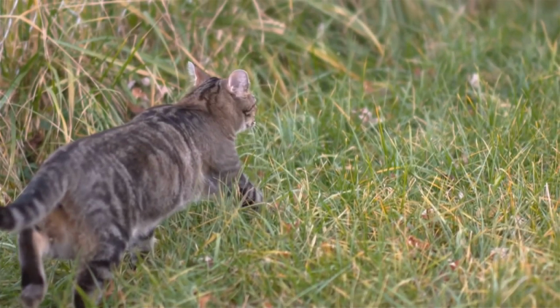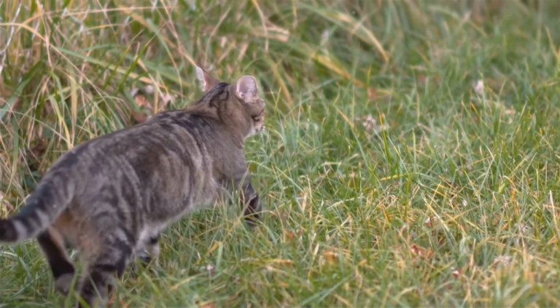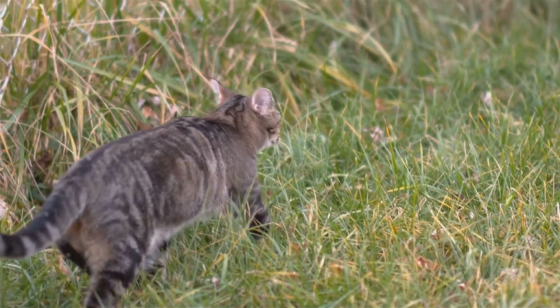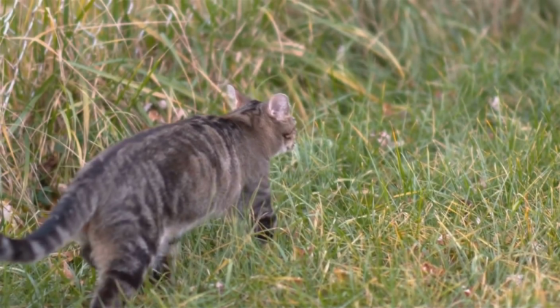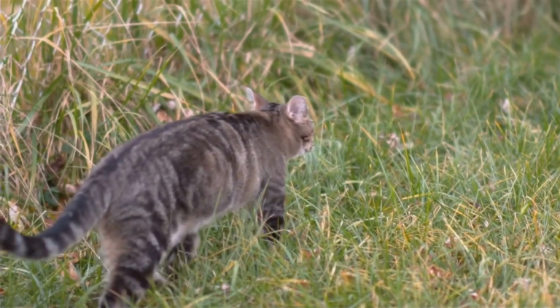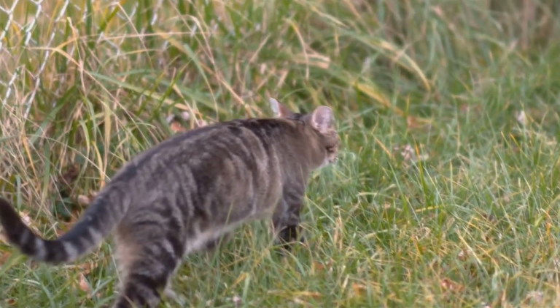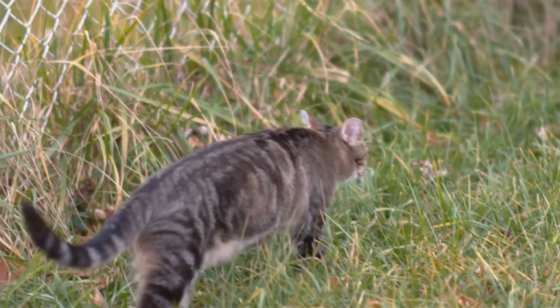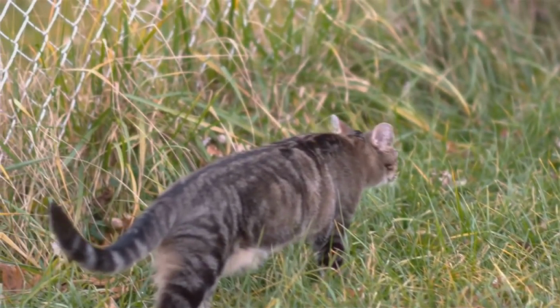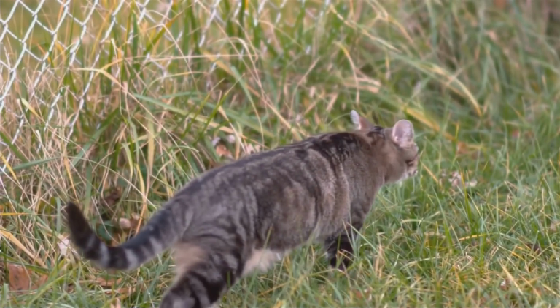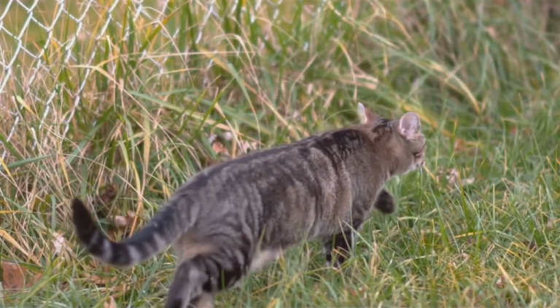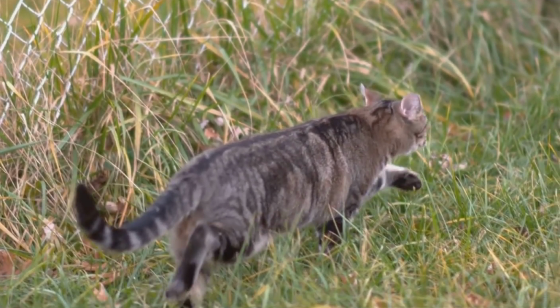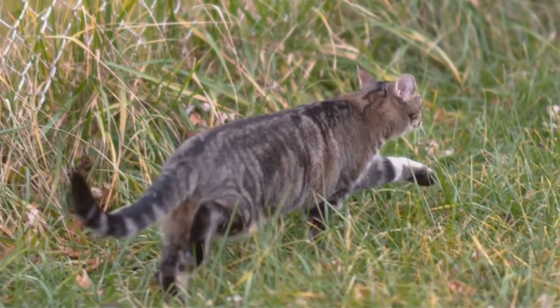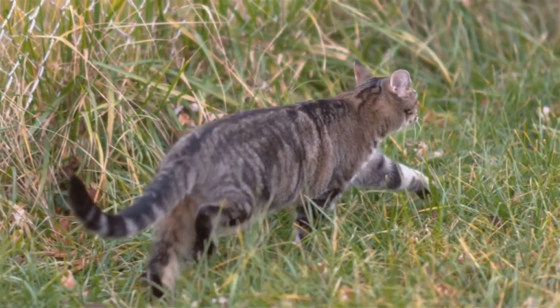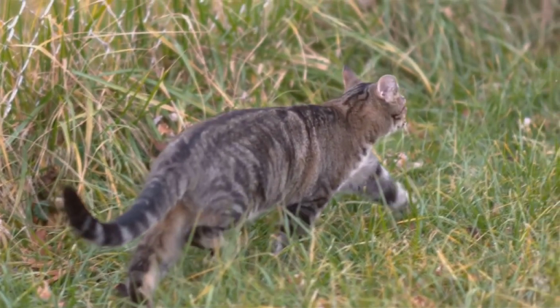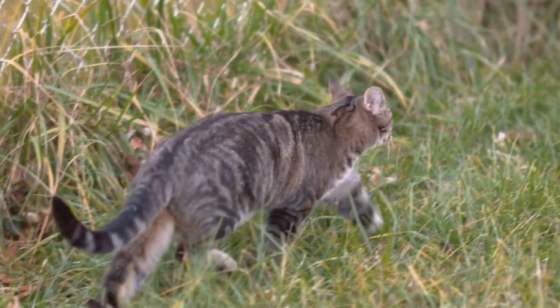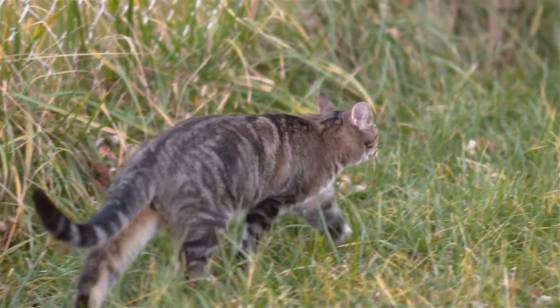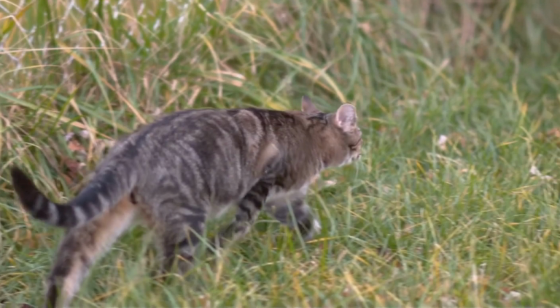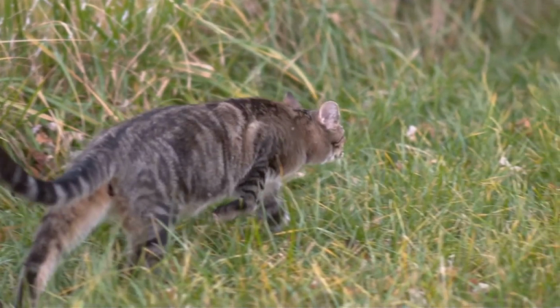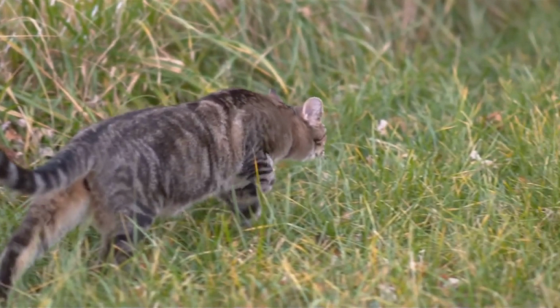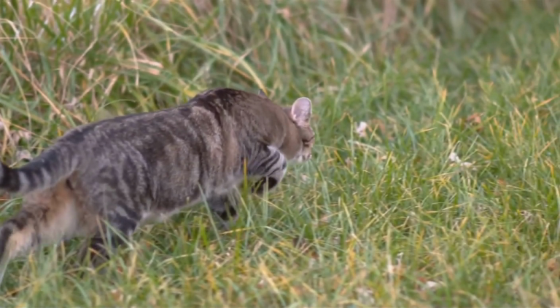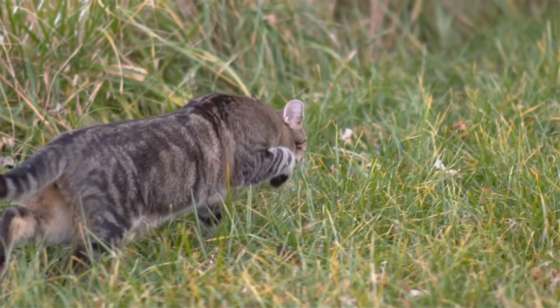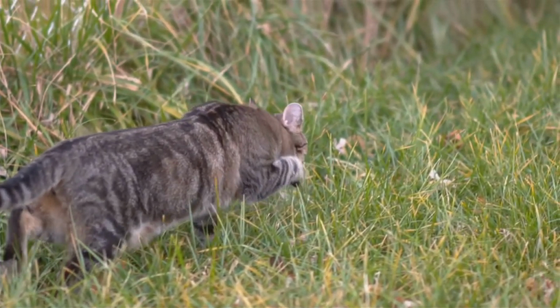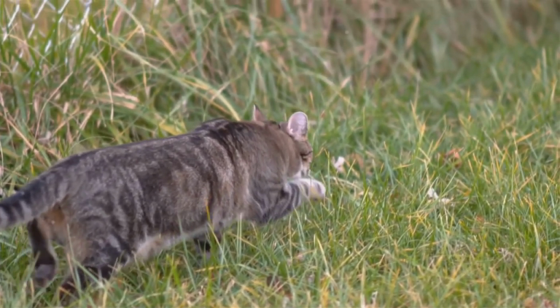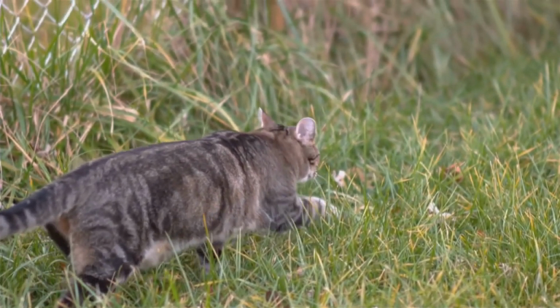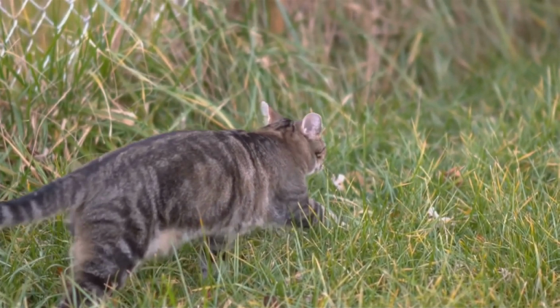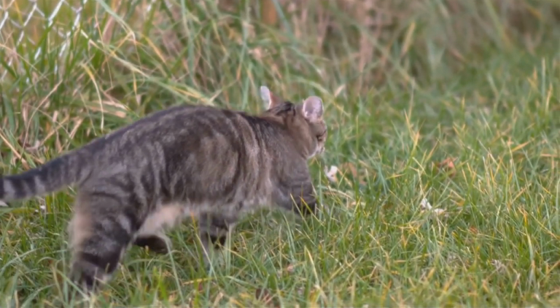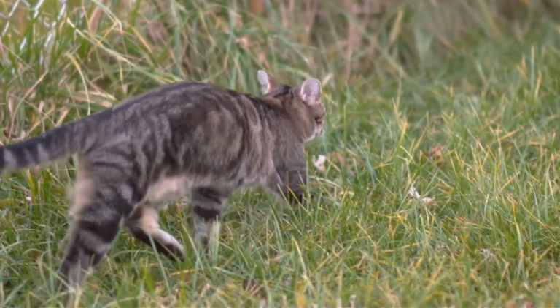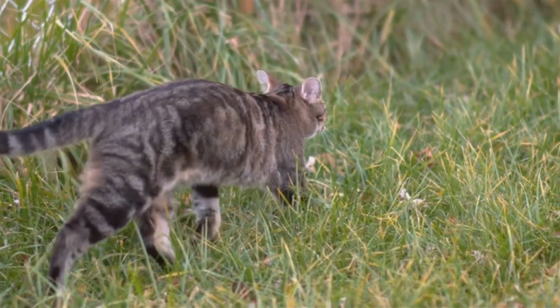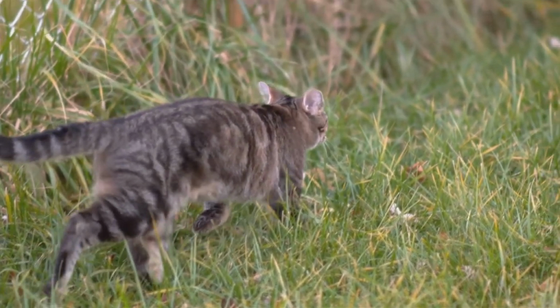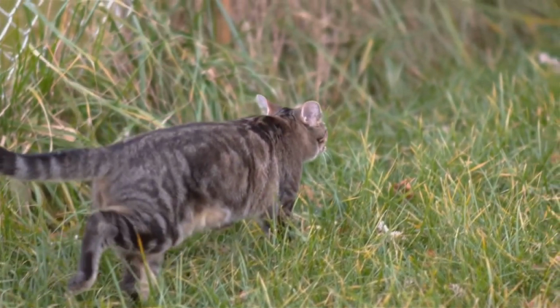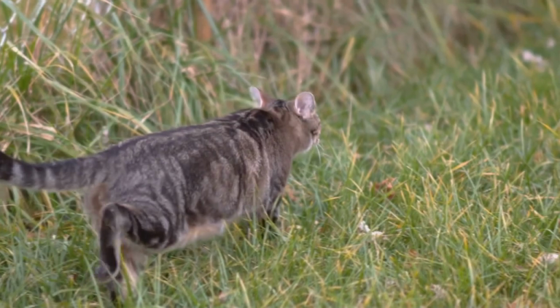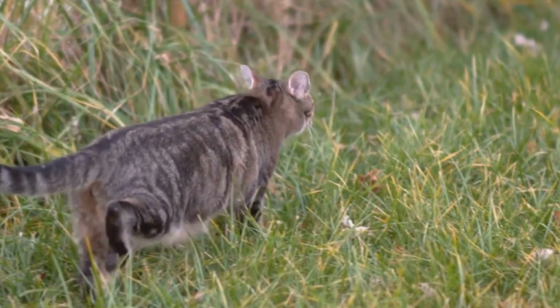Whether it's a rapid pounce or a sudden swerve, remember that these quick responses are a testament to their brain's sensory processing power. Truly, cats are the unsung sensory superheroes of the animal kingdom.